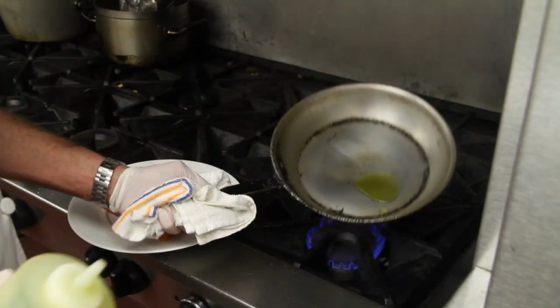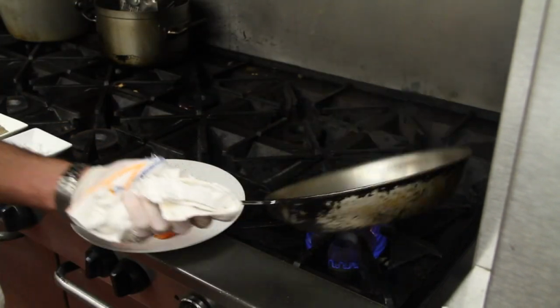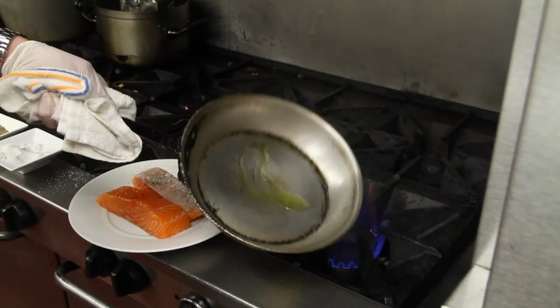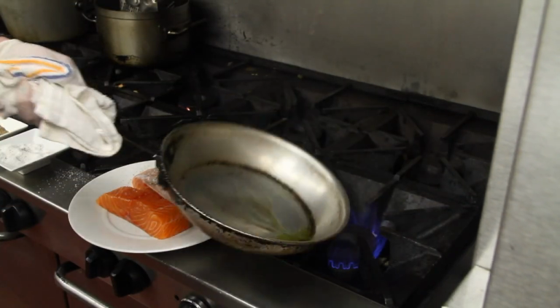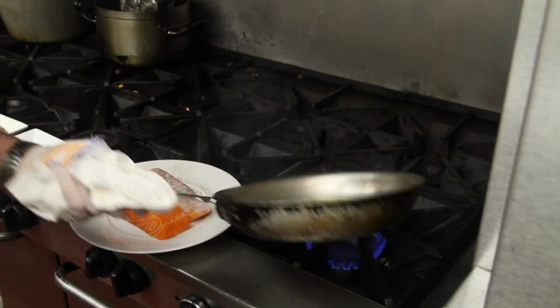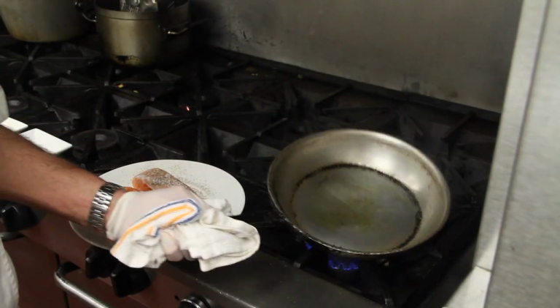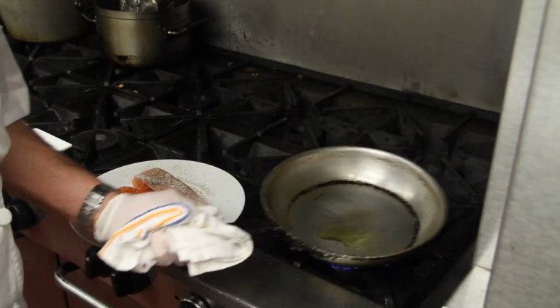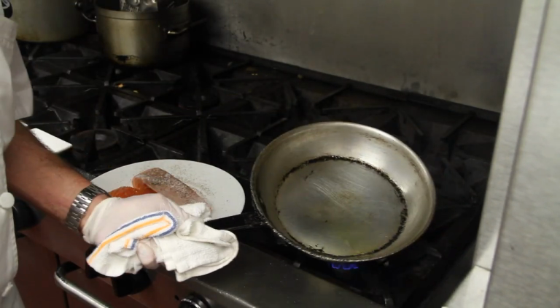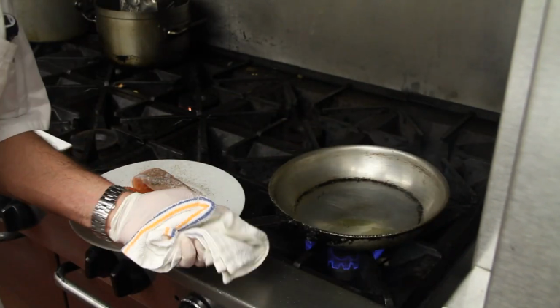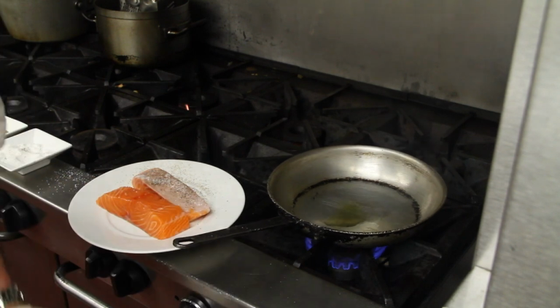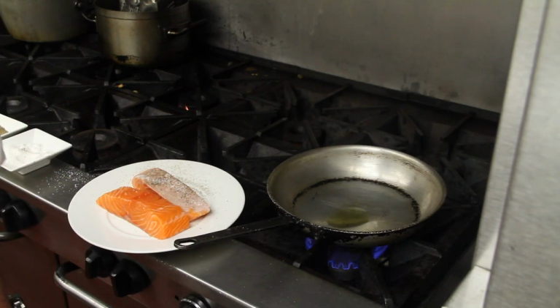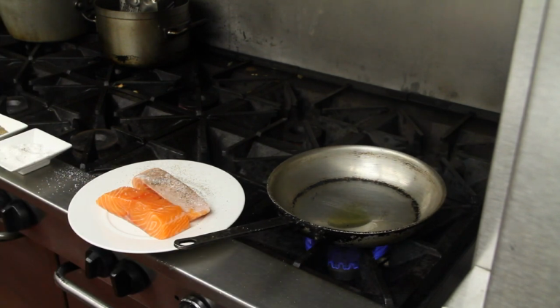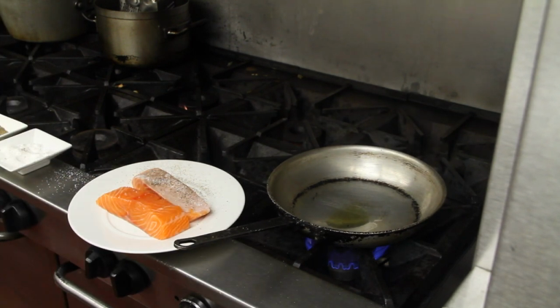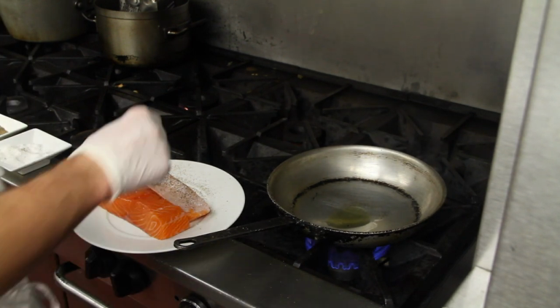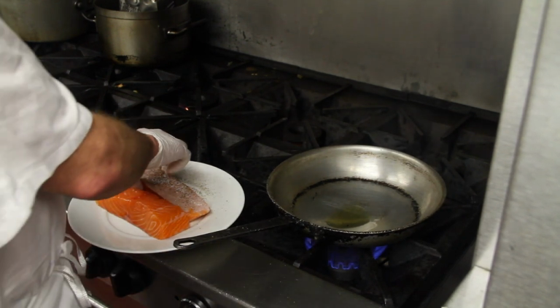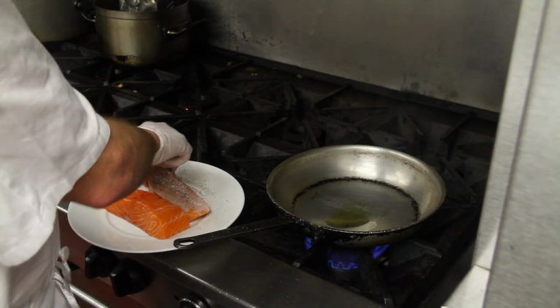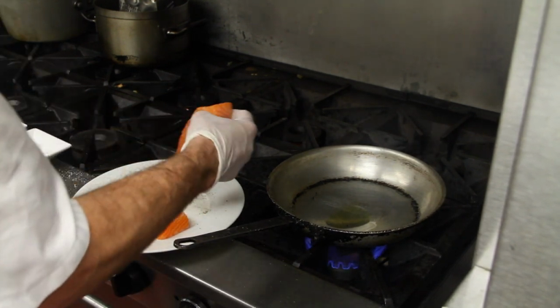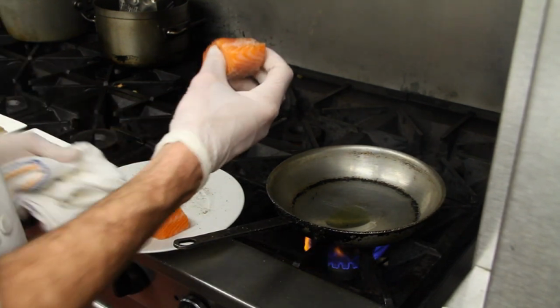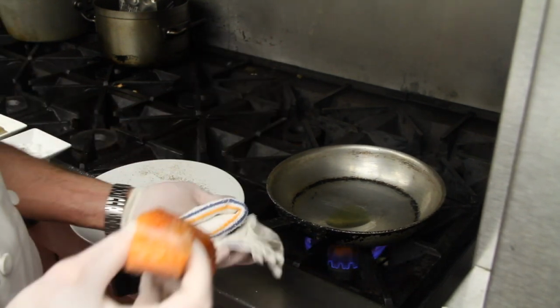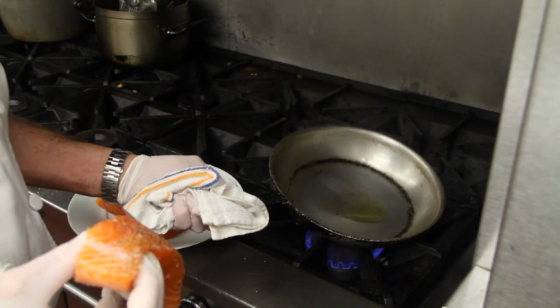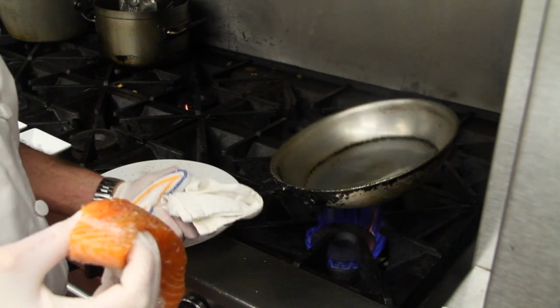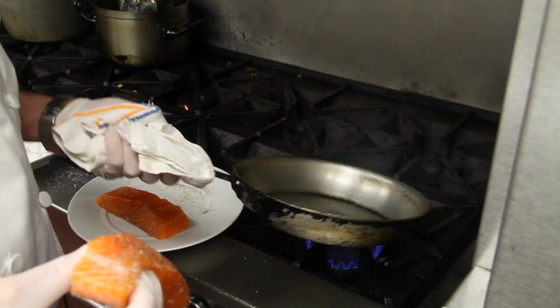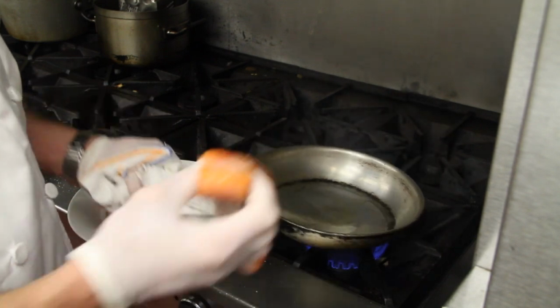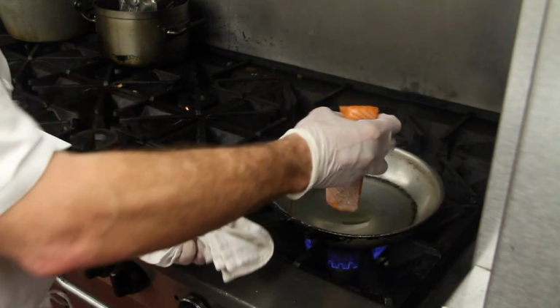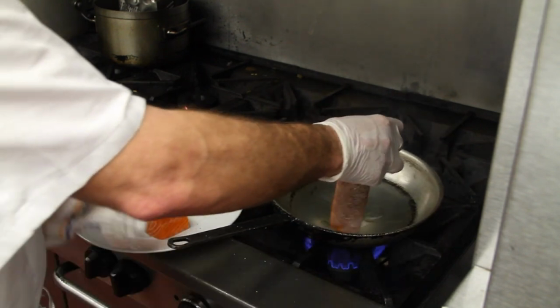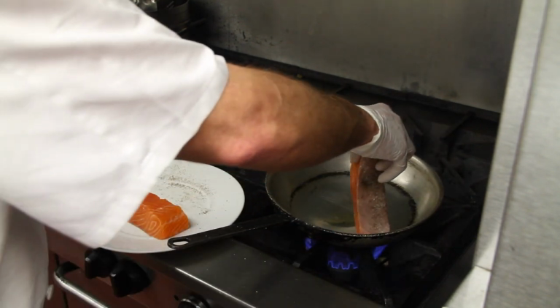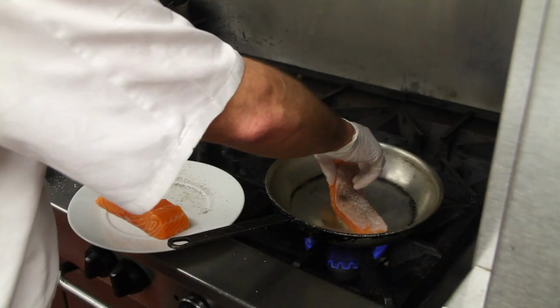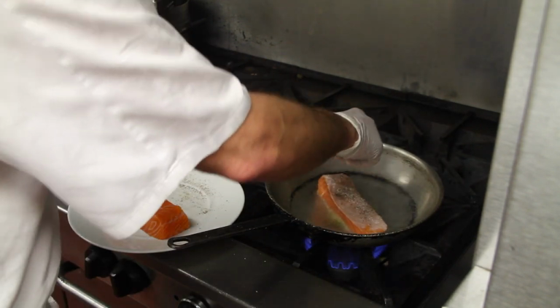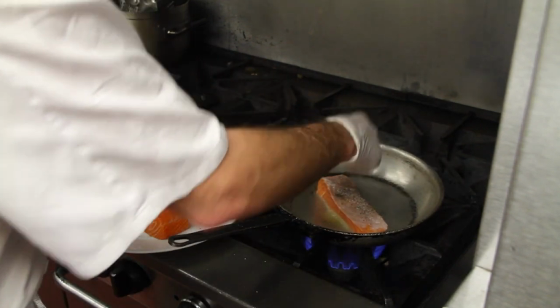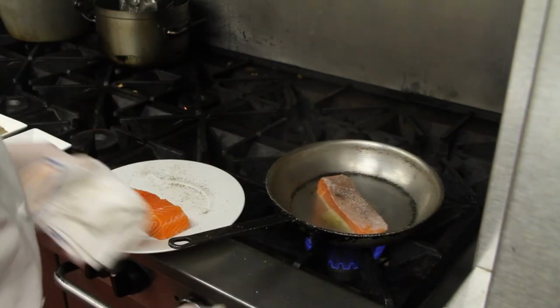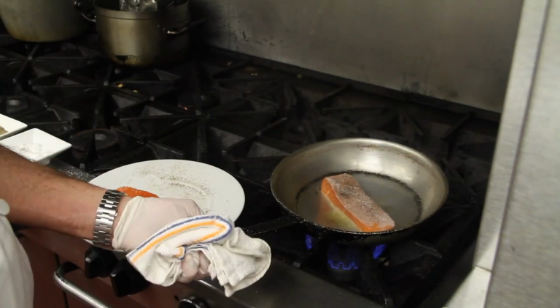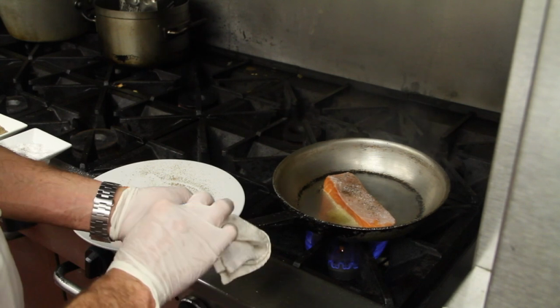See that pan? See that smoke coming up? What that helps — not only does it help get a great color on the salmon and a nice crispy crust, it also helps it from sticking. So we're going to go ahead and put this in the pan.